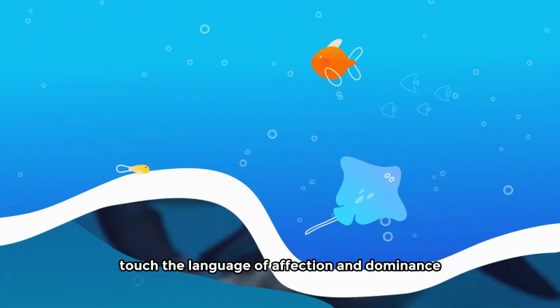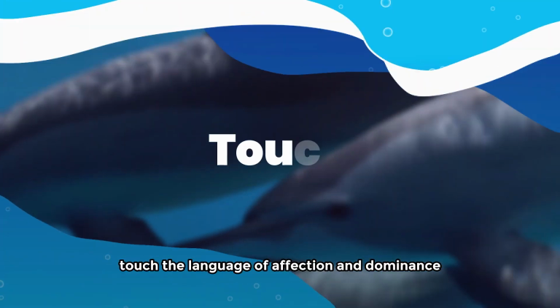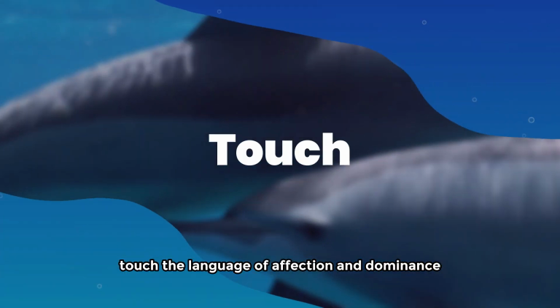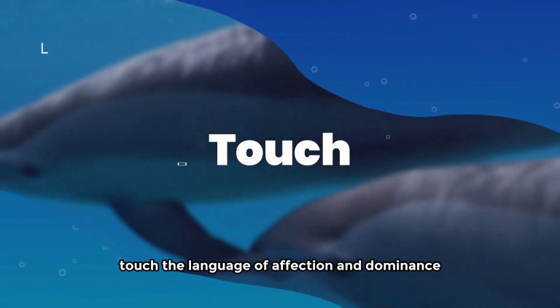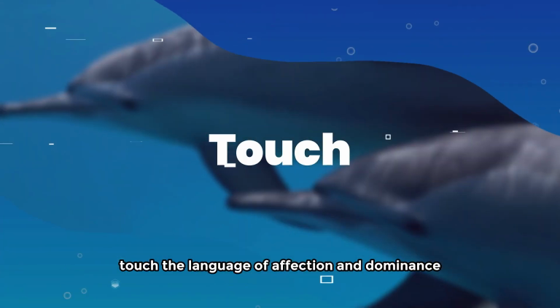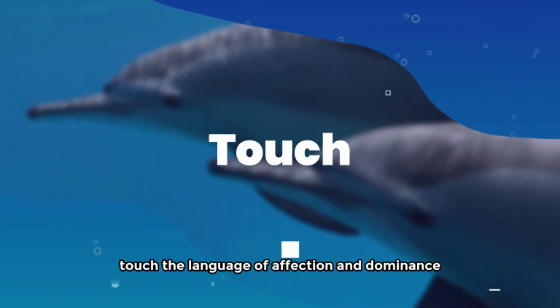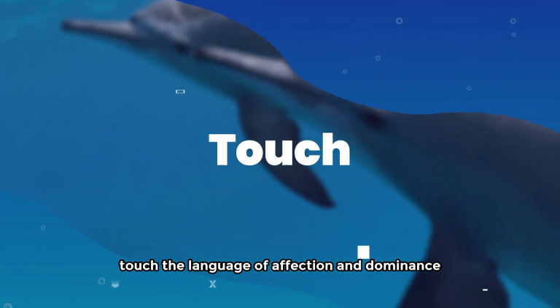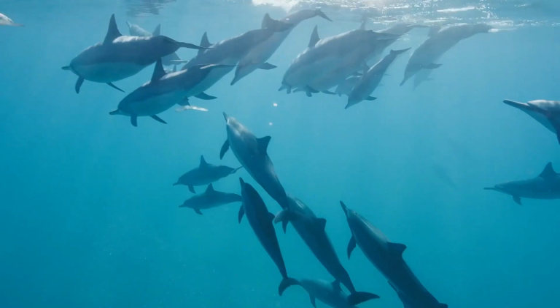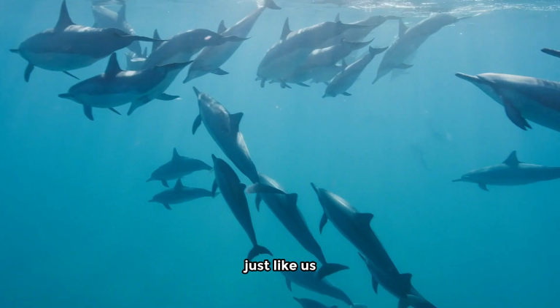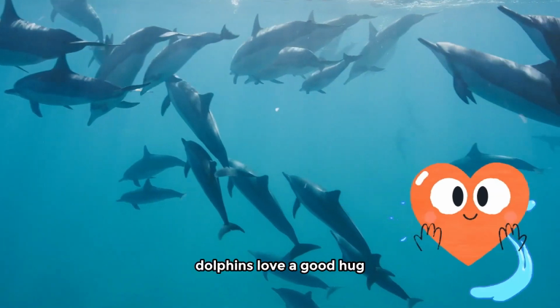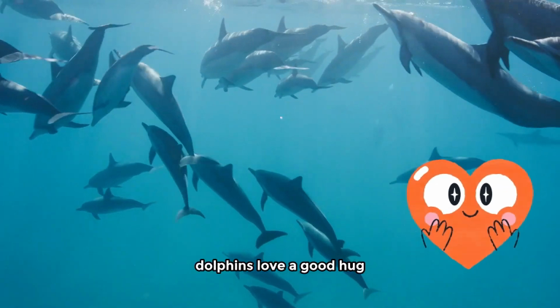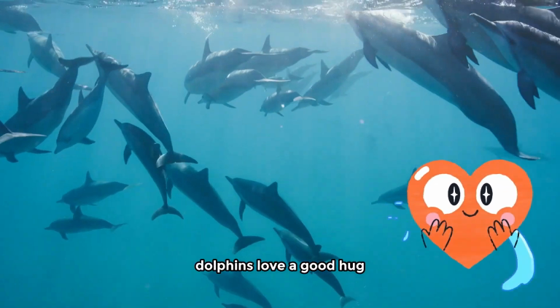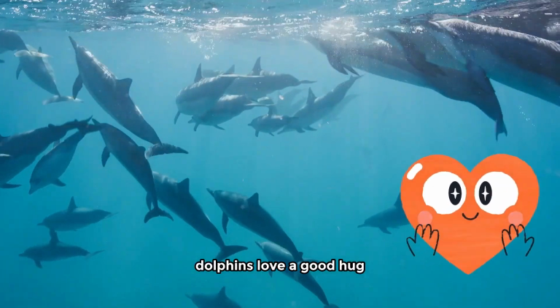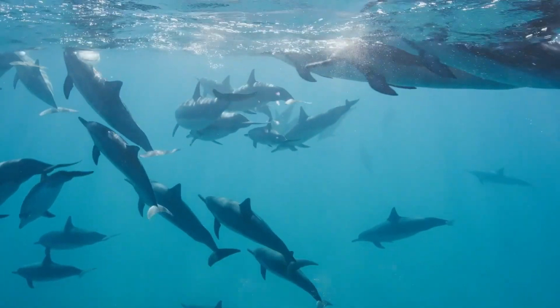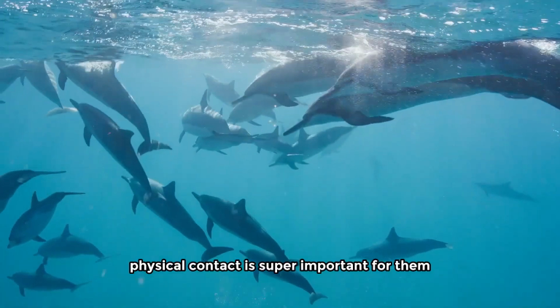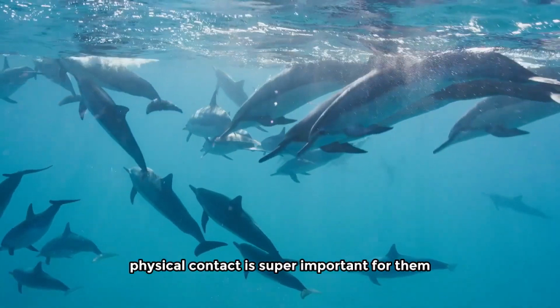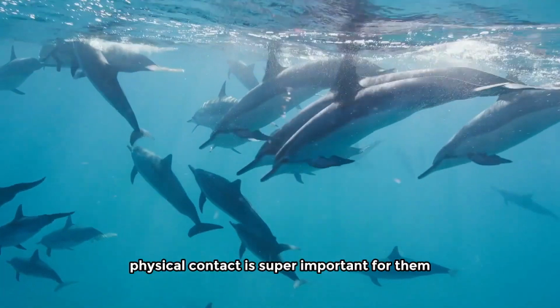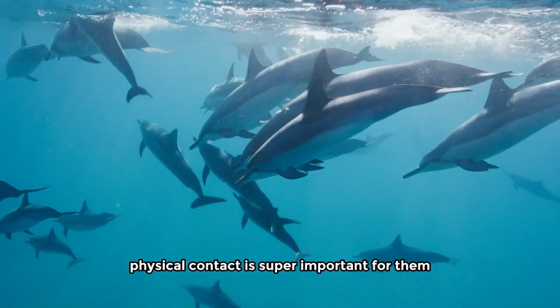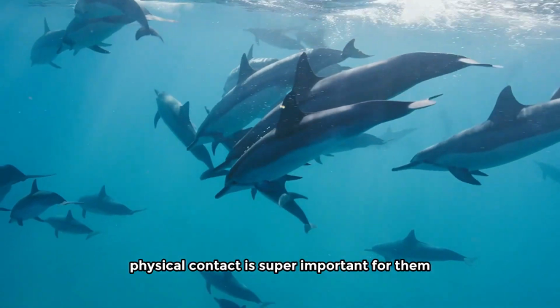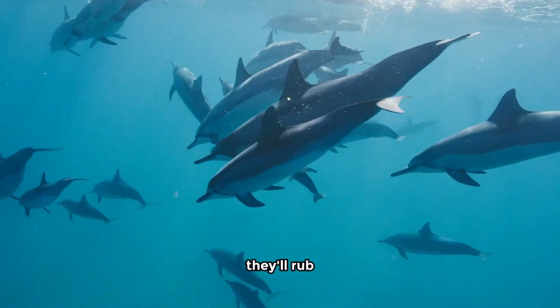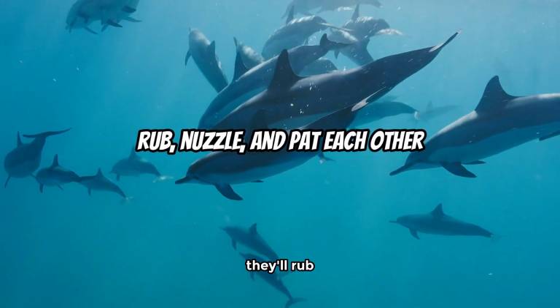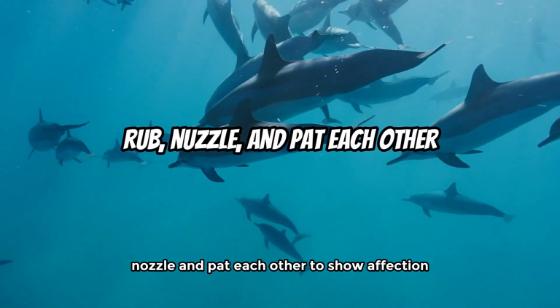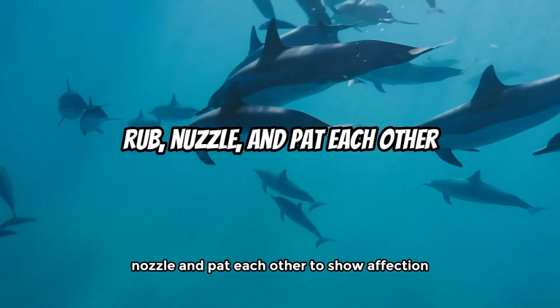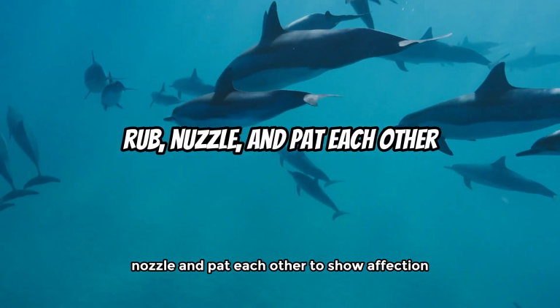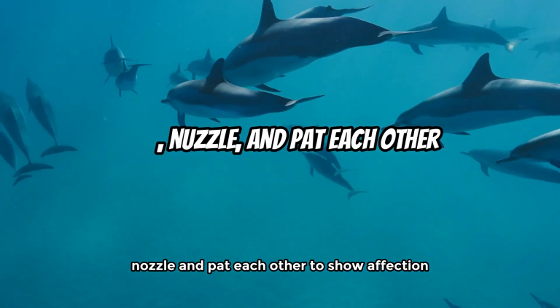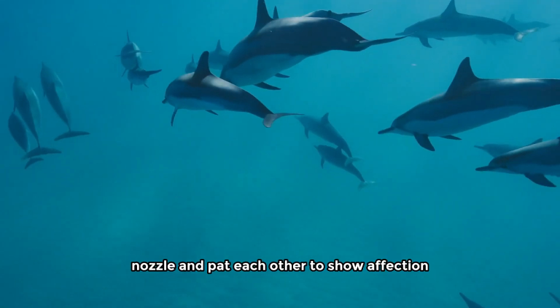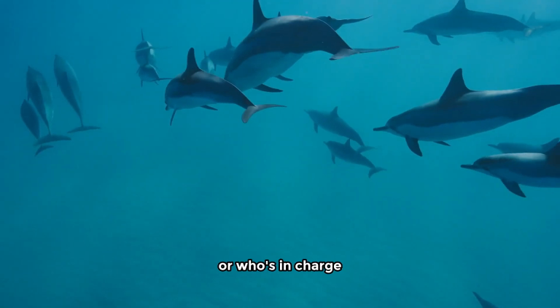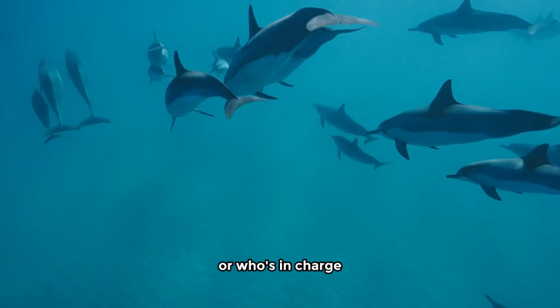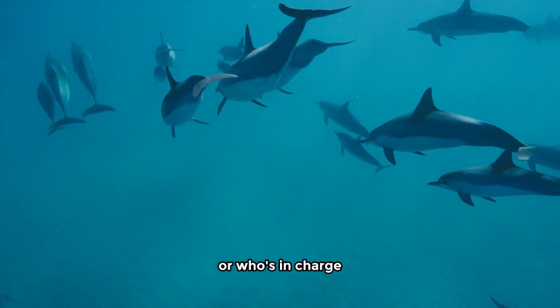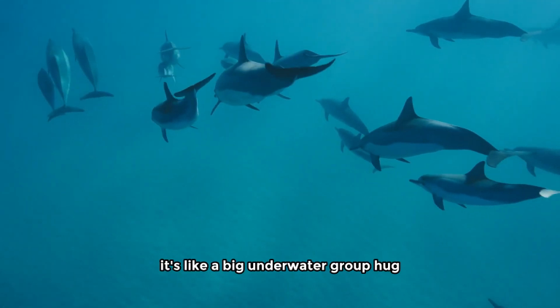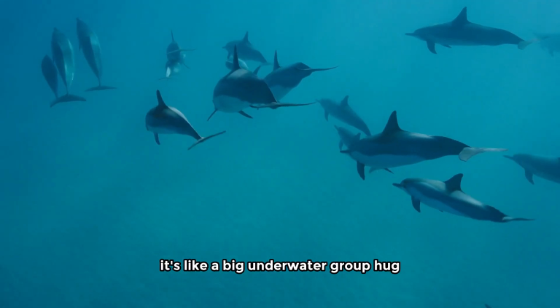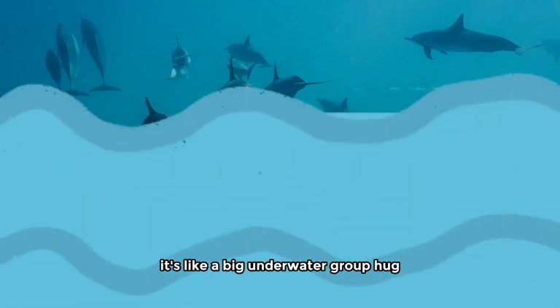Touch: the language of affection and dominance. Just like us, dolphins love a good hug. Physical contact is super important for them. They'll rub, nuzzle, and pat each other to show affection or who's in charge. It's like a big underwater group hug.